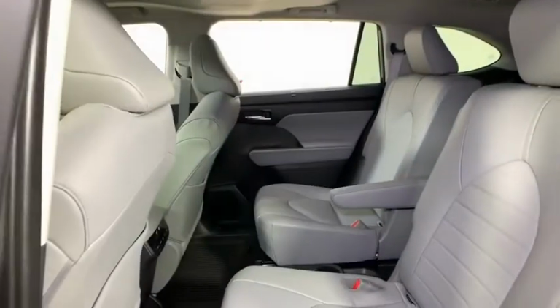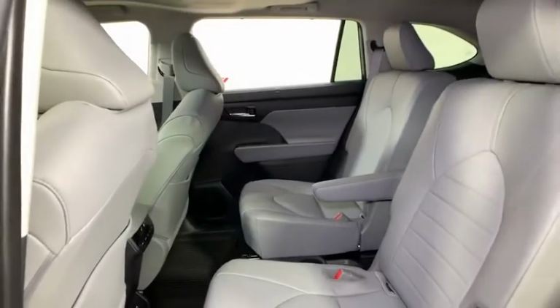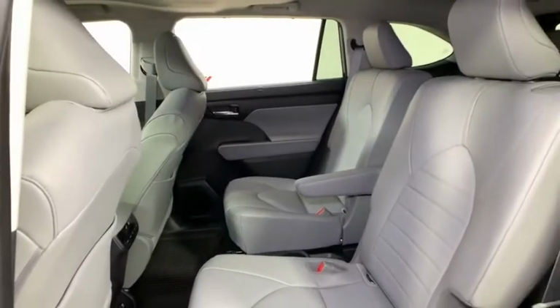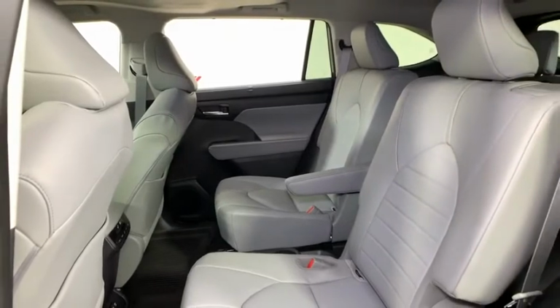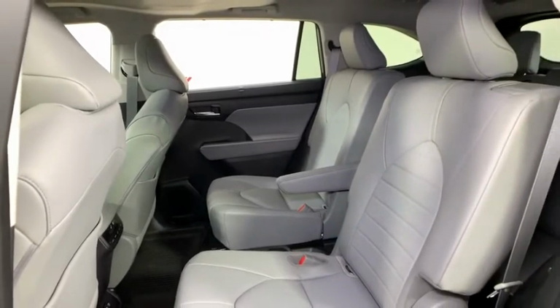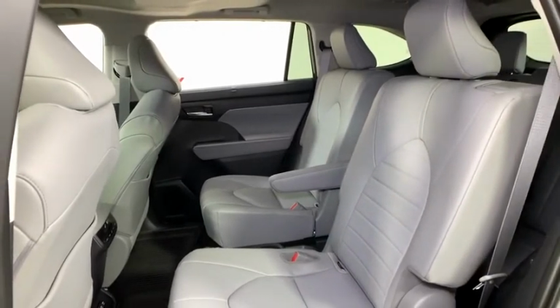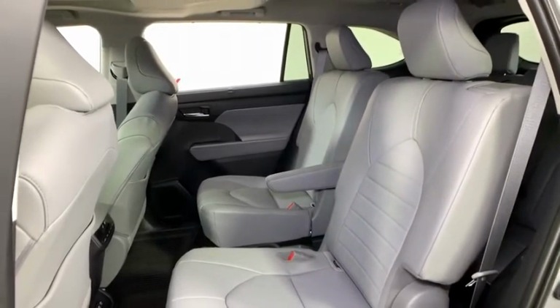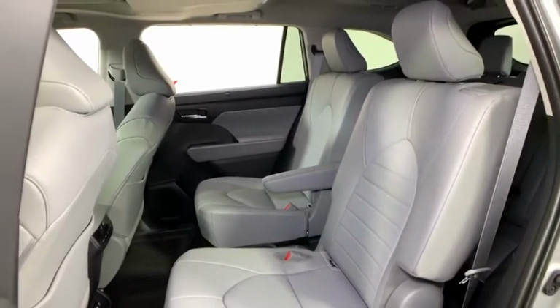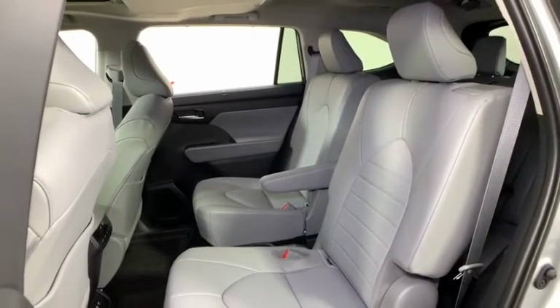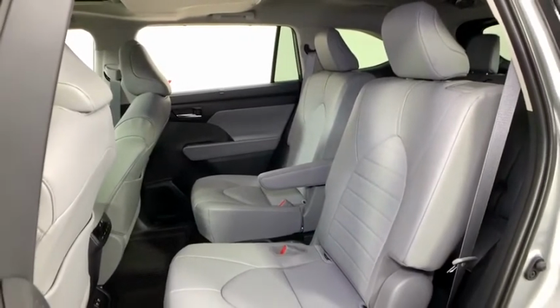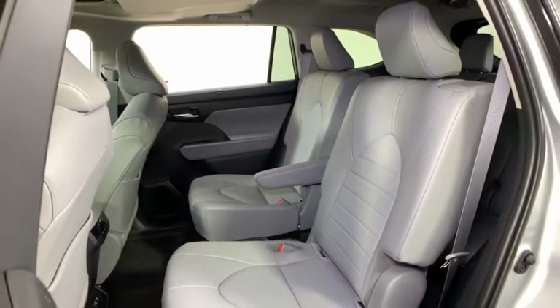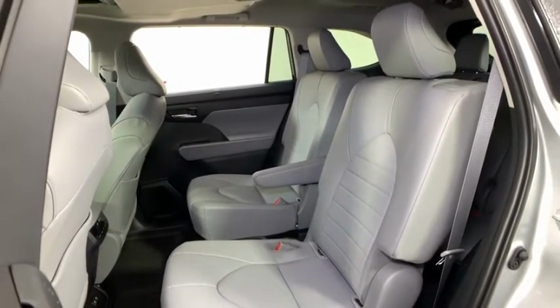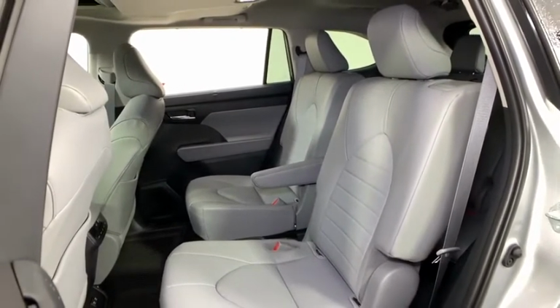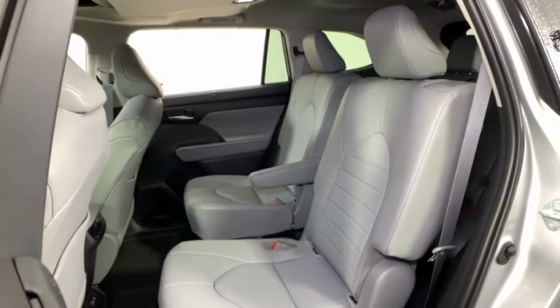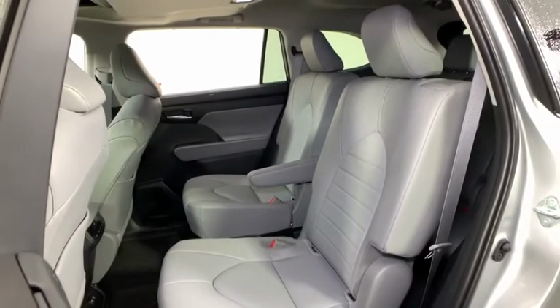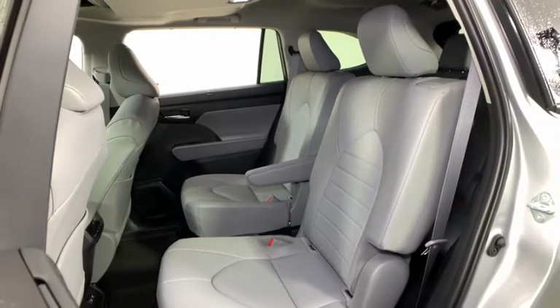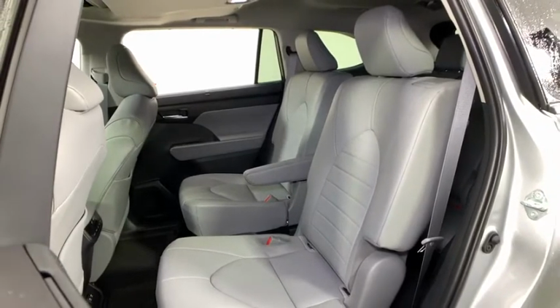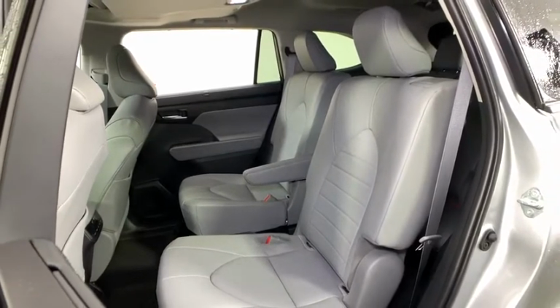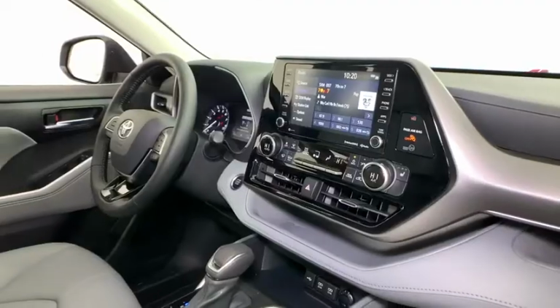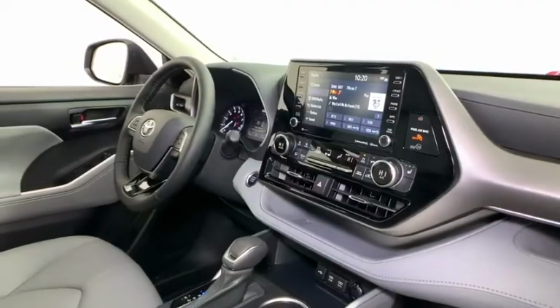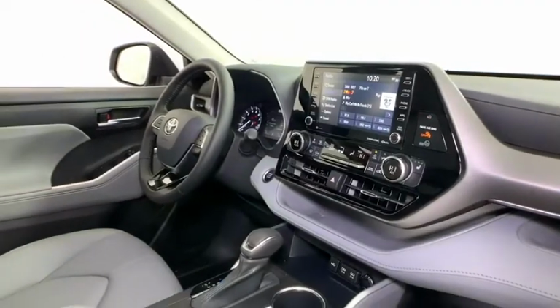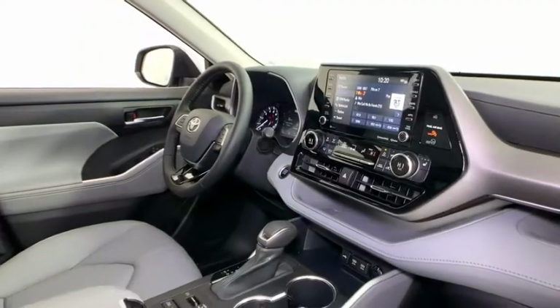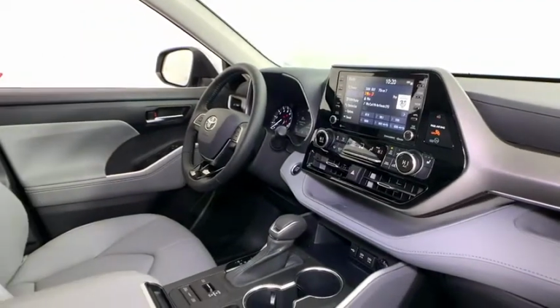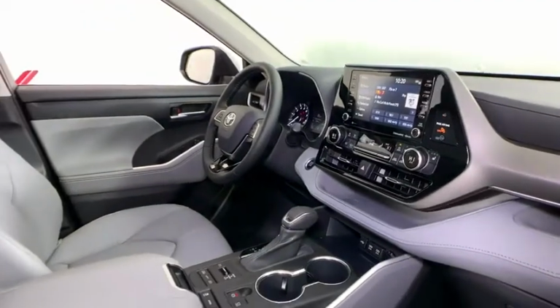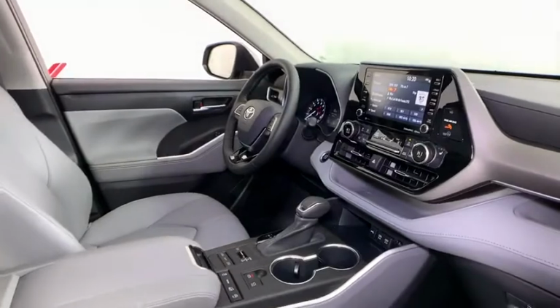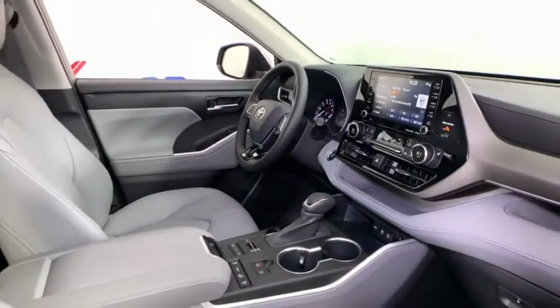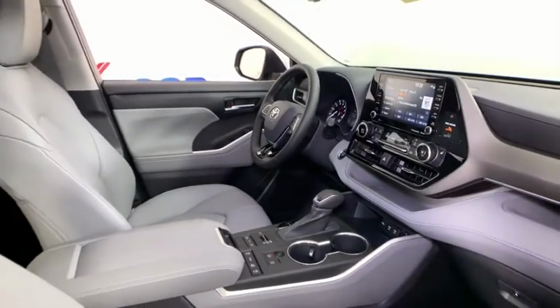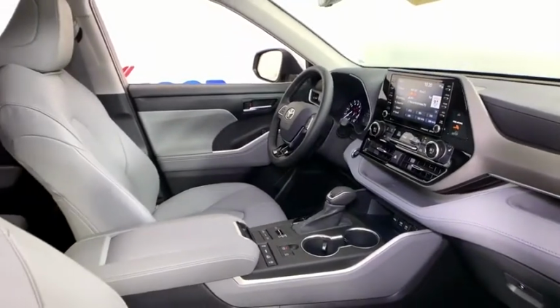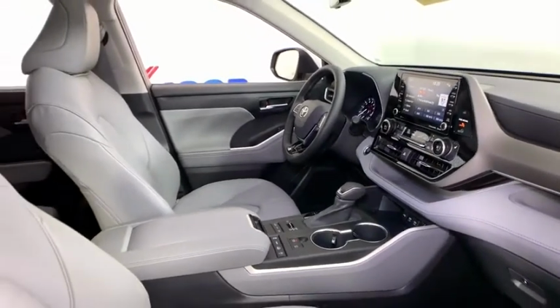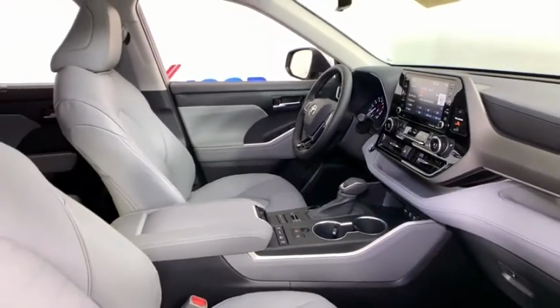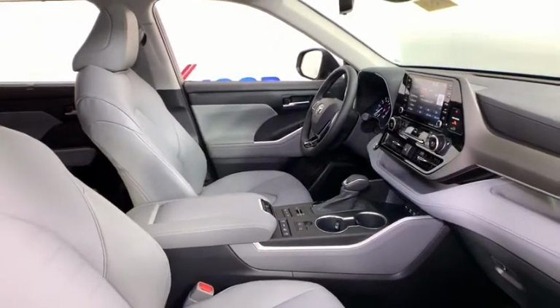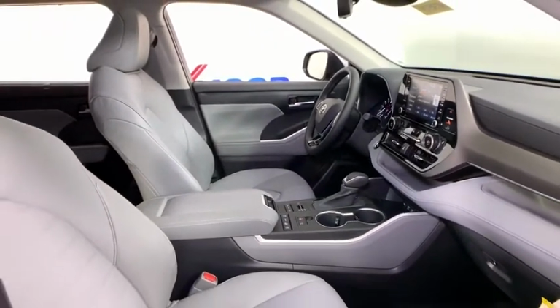Rear window defroster, fog light, heated front seat, security system, remote keyless entry, brake assist, power moonroof, panic alarm, overhead console. Take this vehicle for a spin and see why so many shoppers are now proud owners.